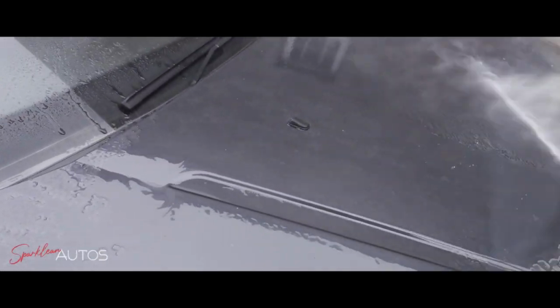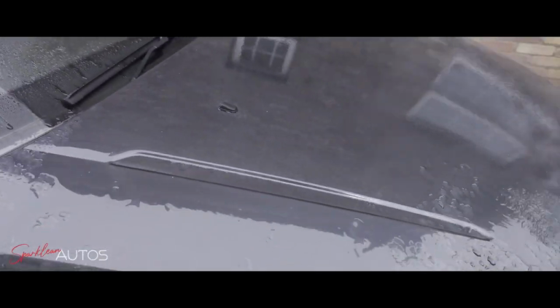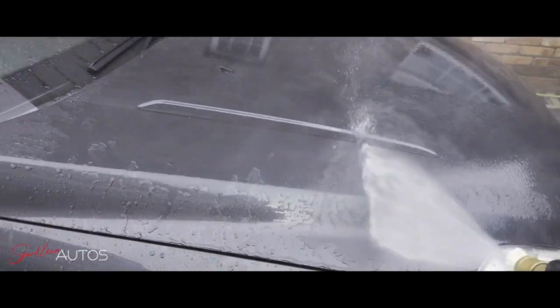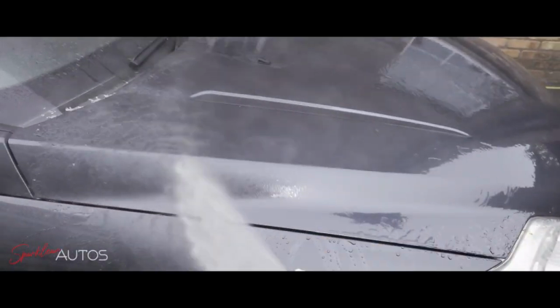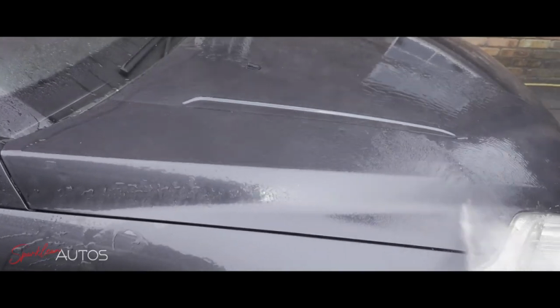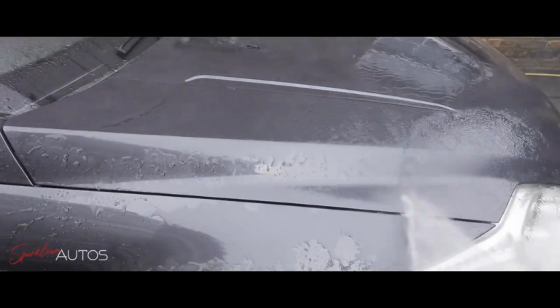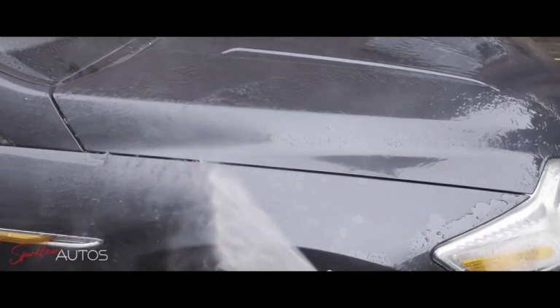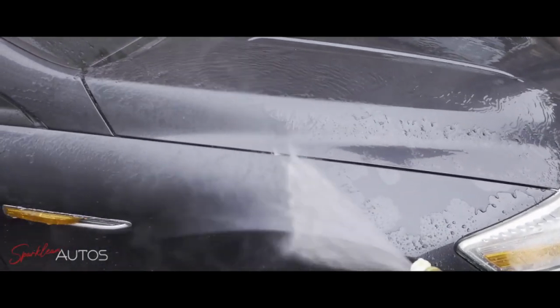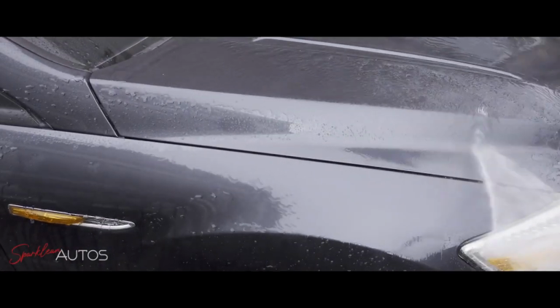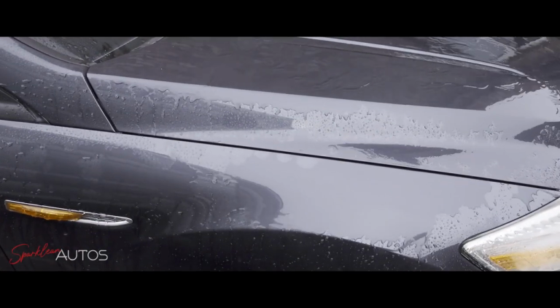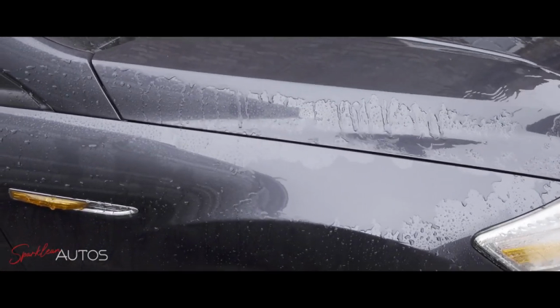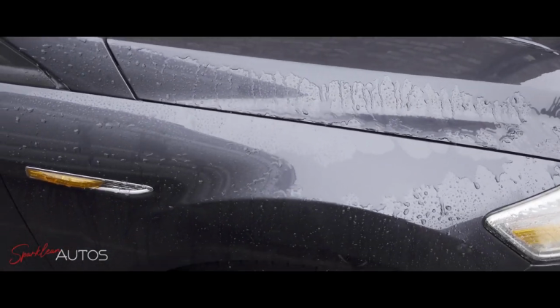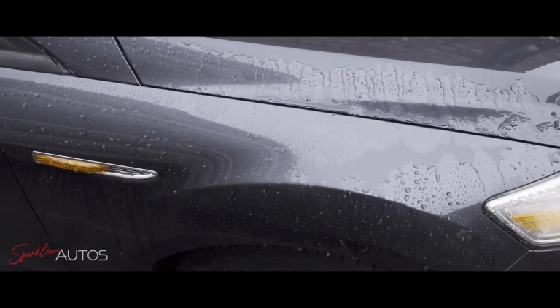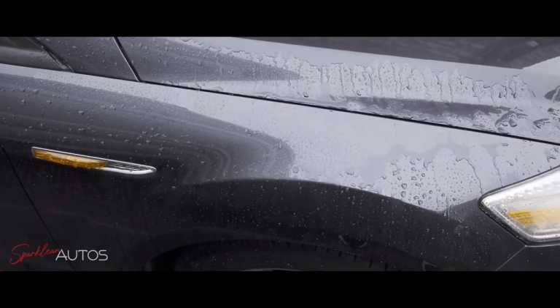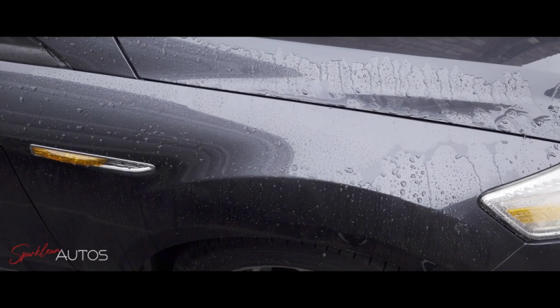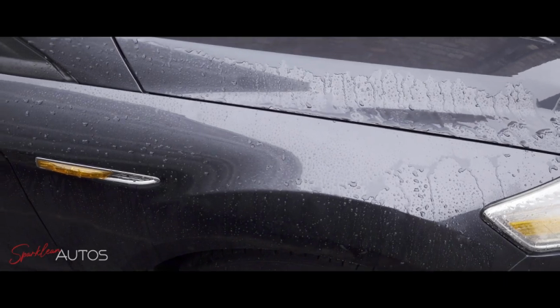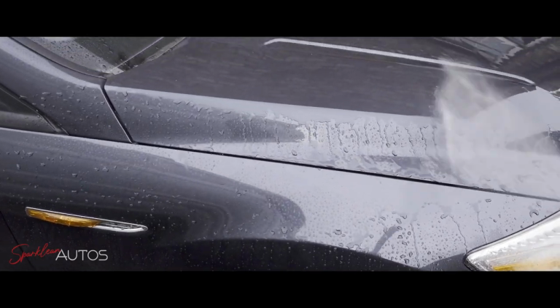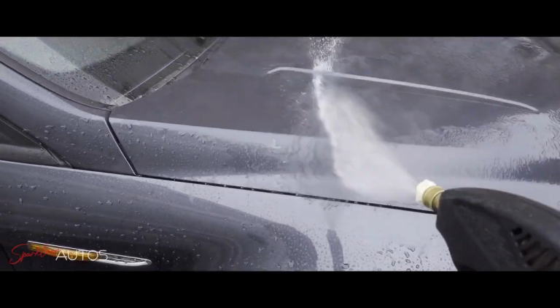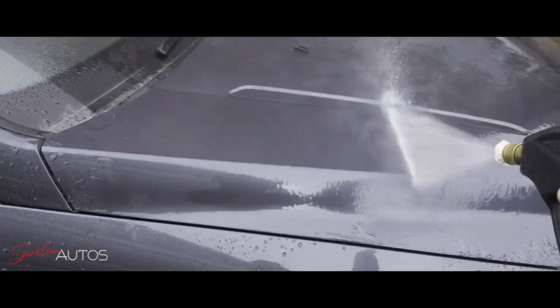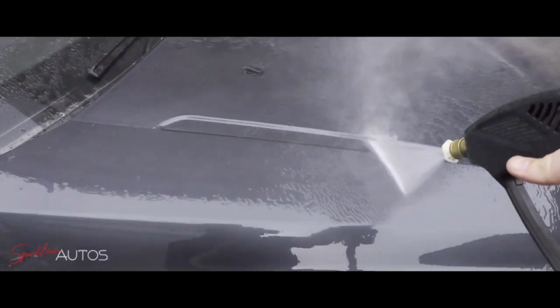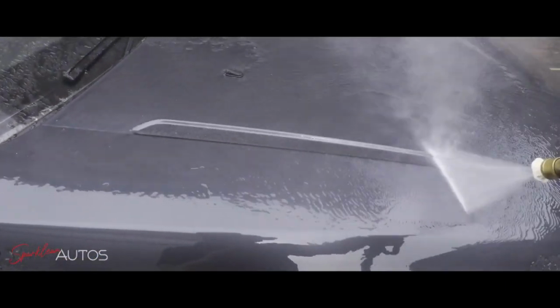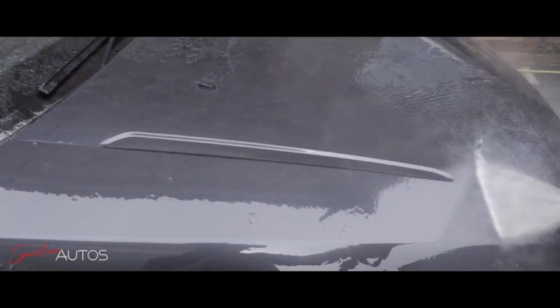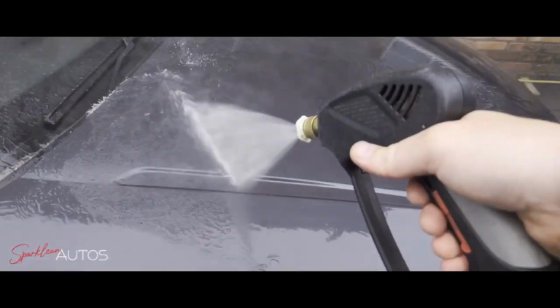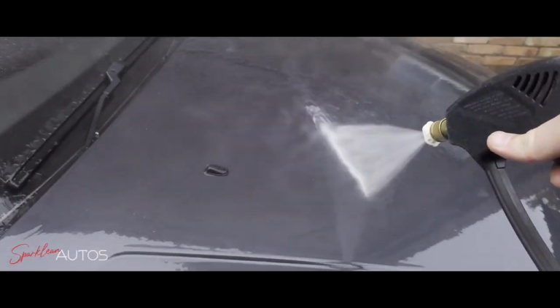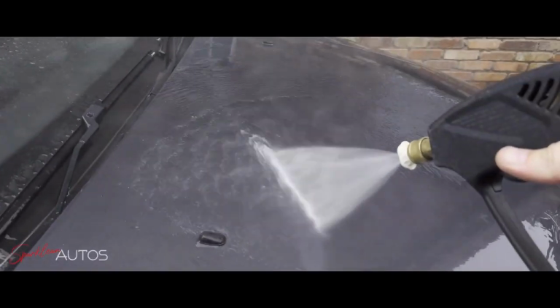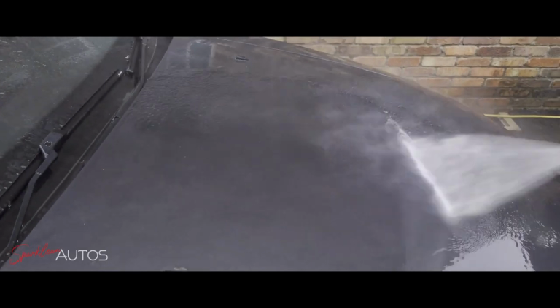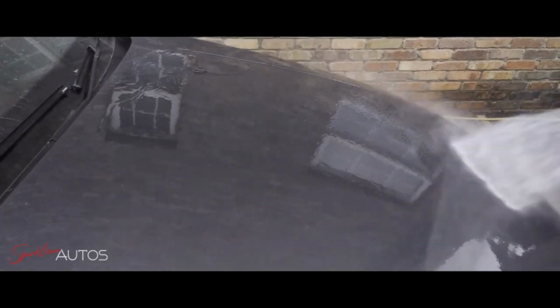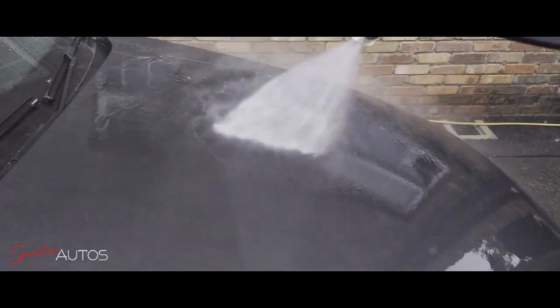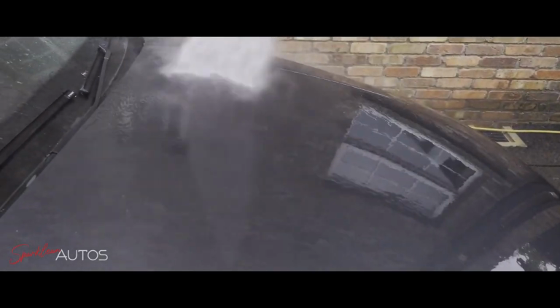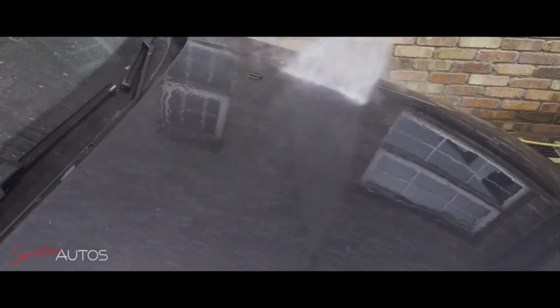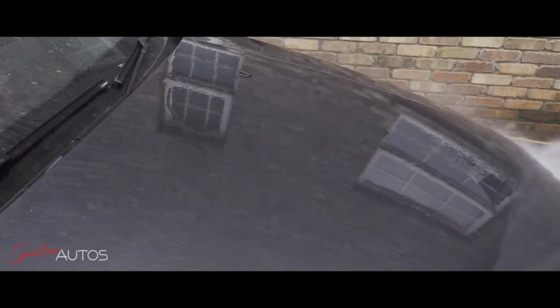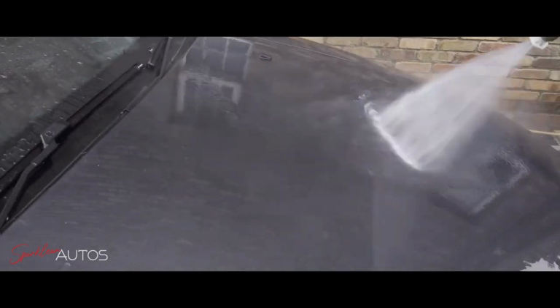As you can see, despite the fact that it looked completely dried in and there was a risk of it actually having etched the paintwork, the bird excrement came off with absolutely no effort whatsoever. So it would appear at this stage that the wax has passed the first hurdle and actually protected the paintwork like it's supposed to do.